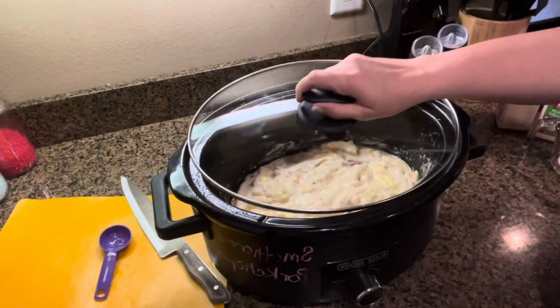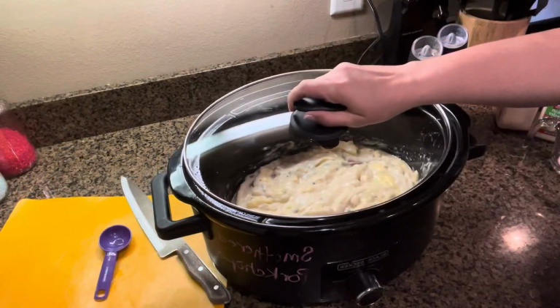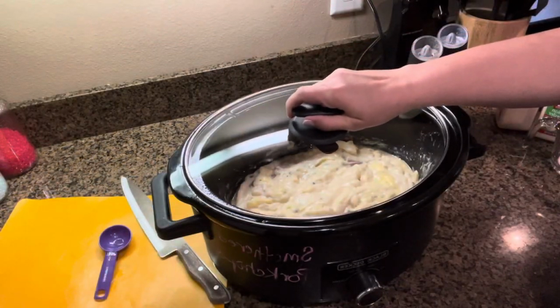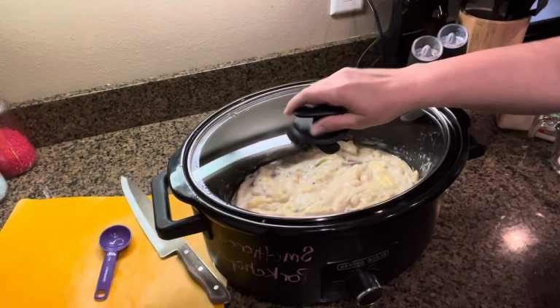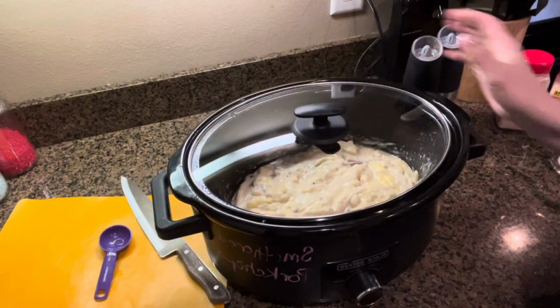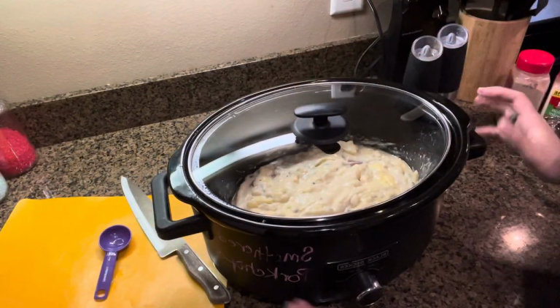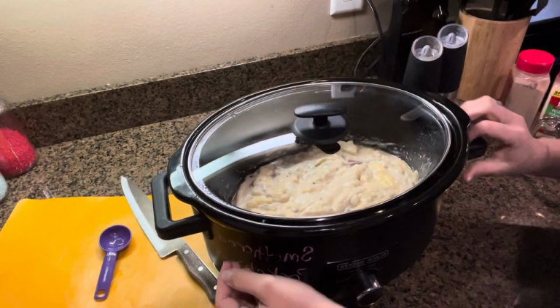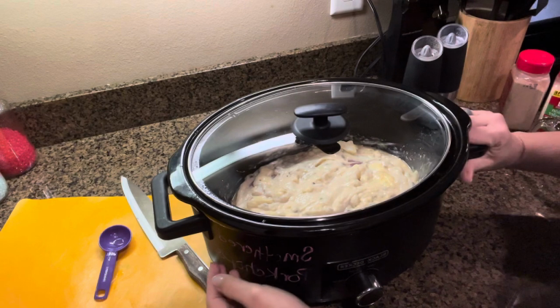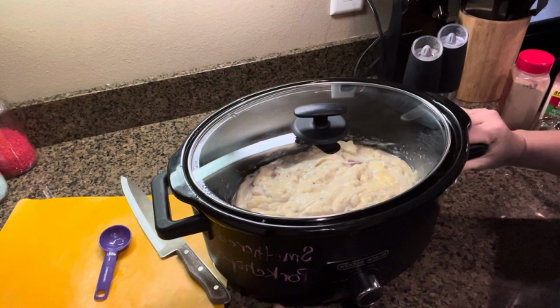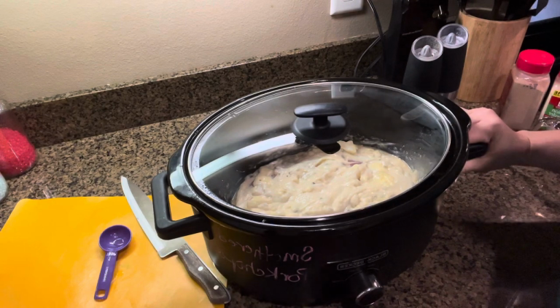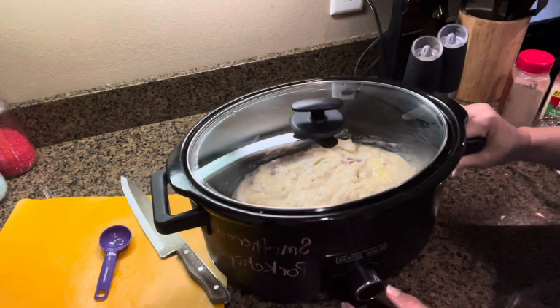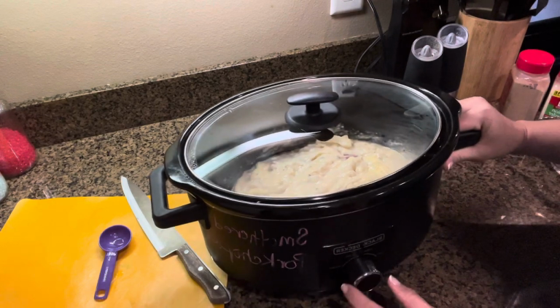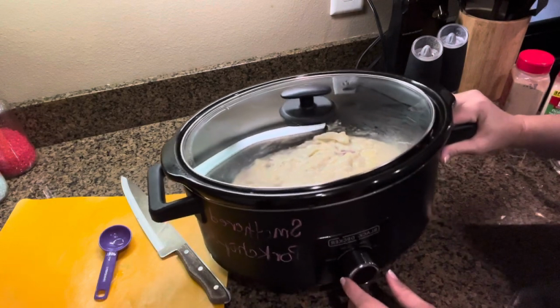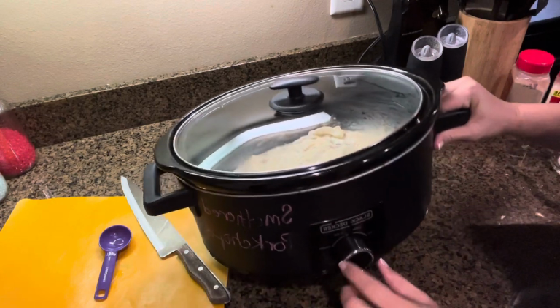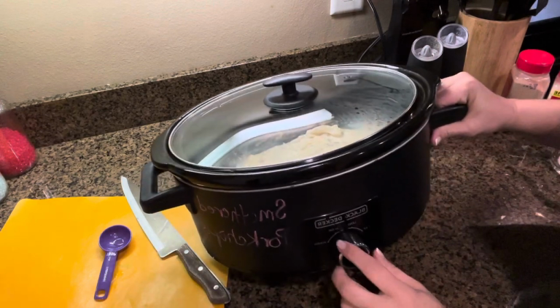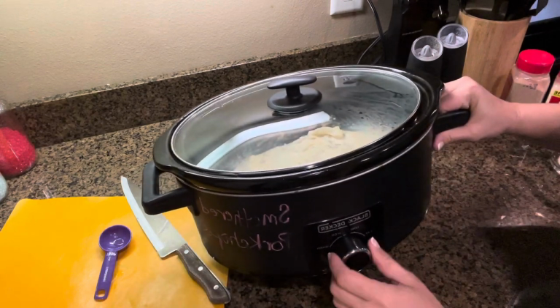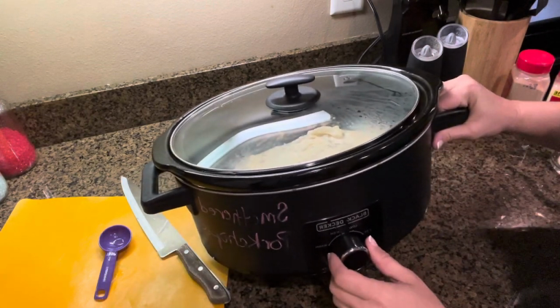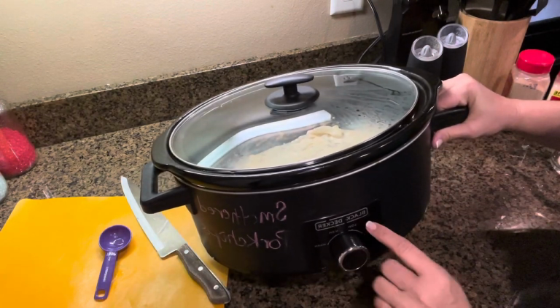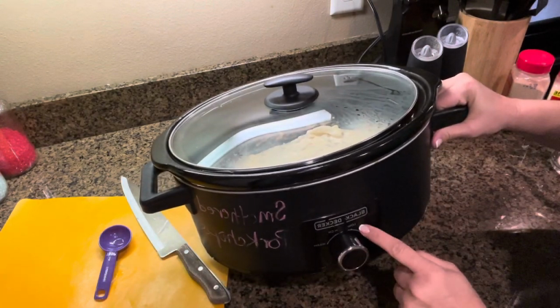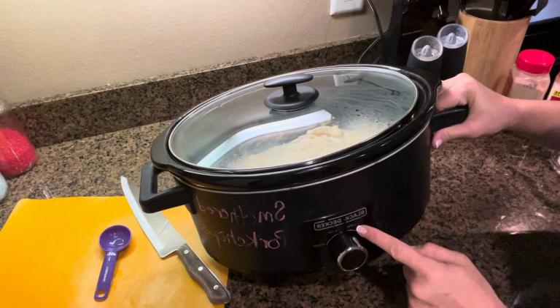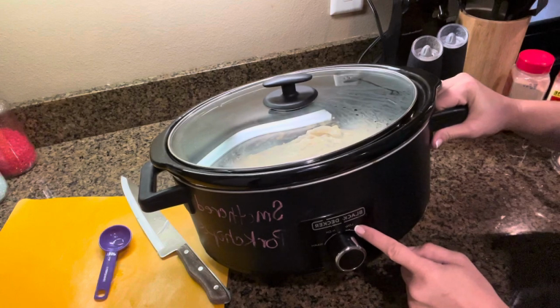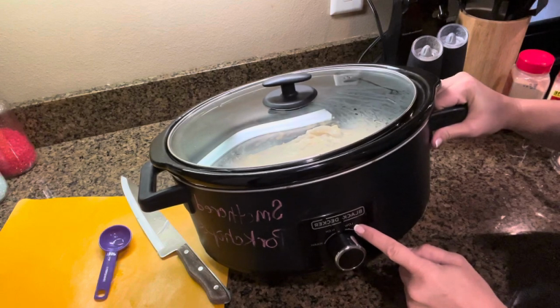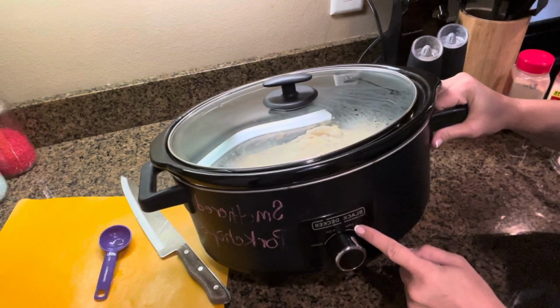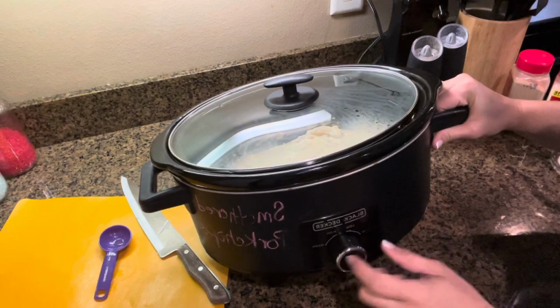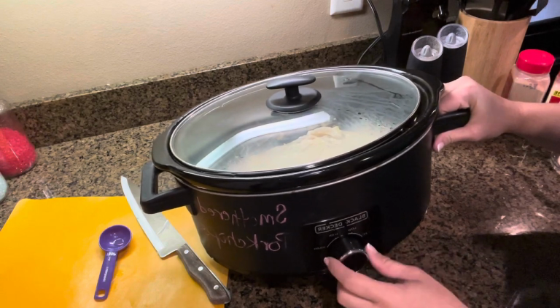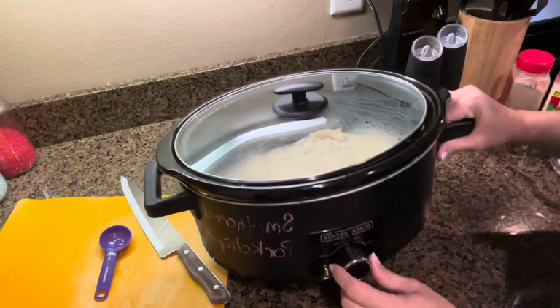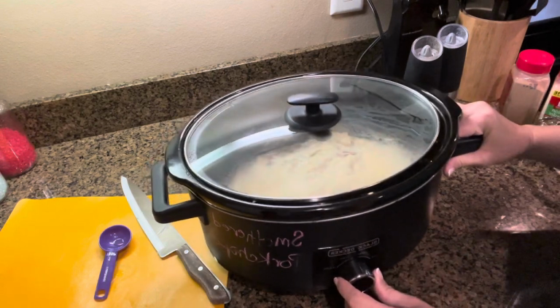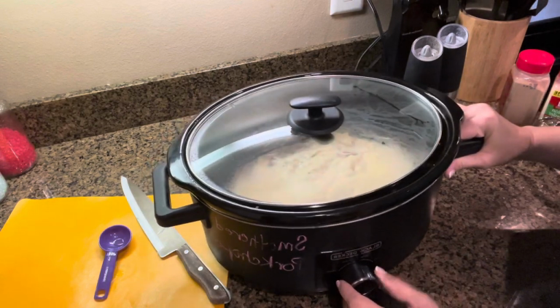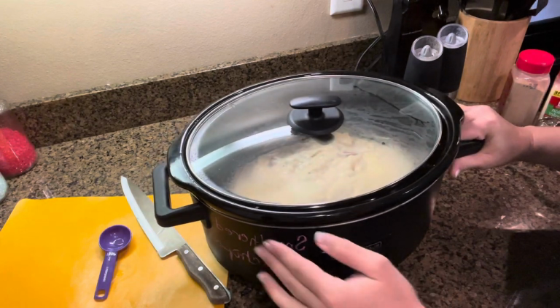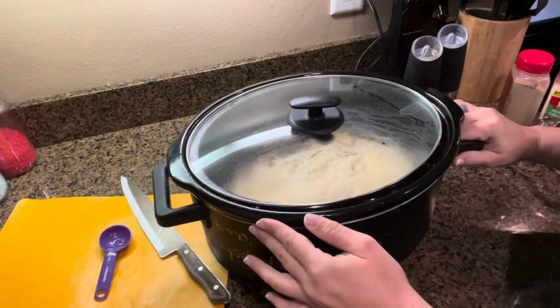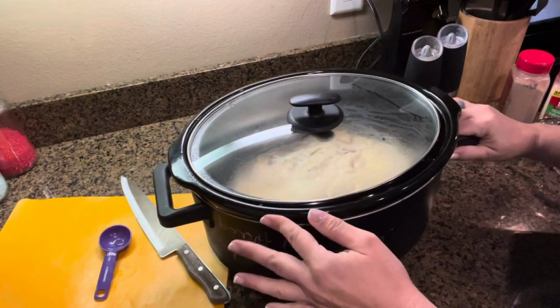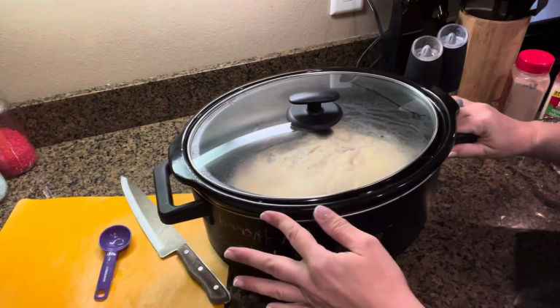Once it's all spread, put your lid on it. Set your setting to low and you're going to cook about six to seven hours. If you're in more of a hurry, you can set it to high and cook it for four hours or so.